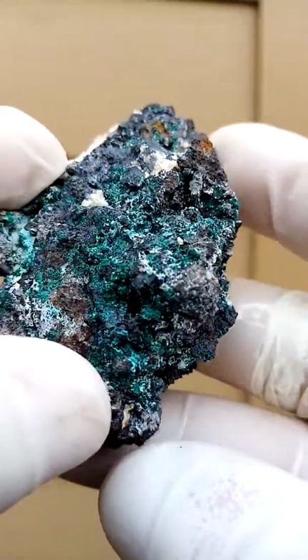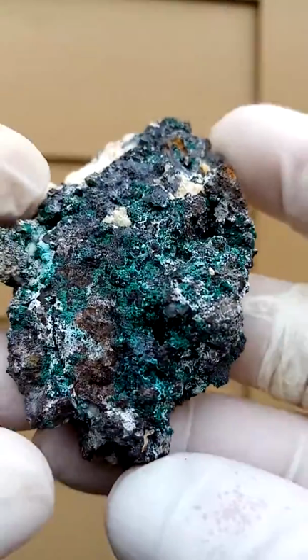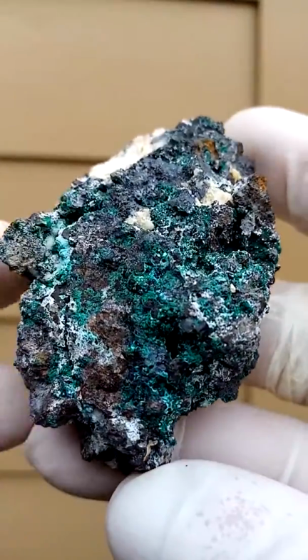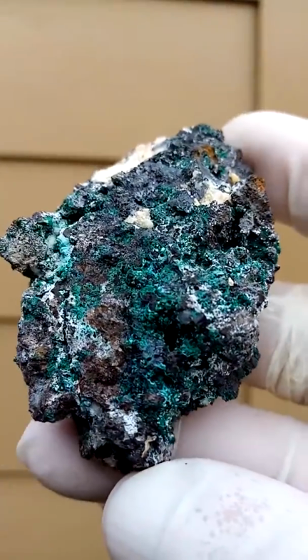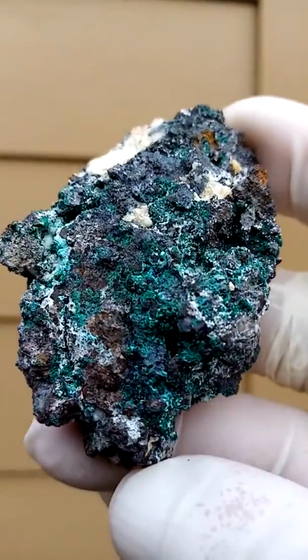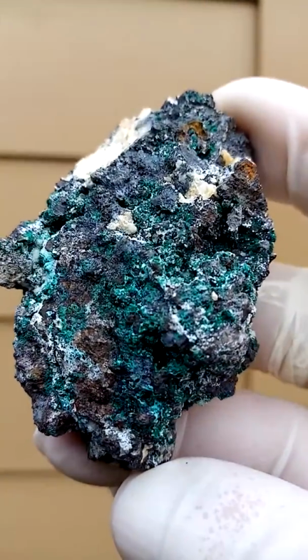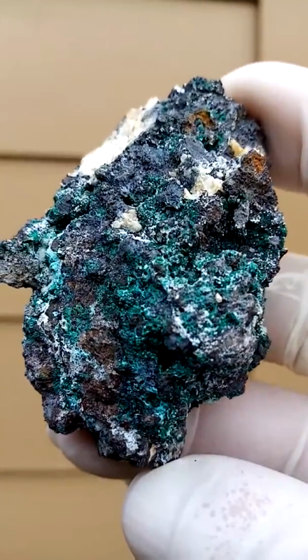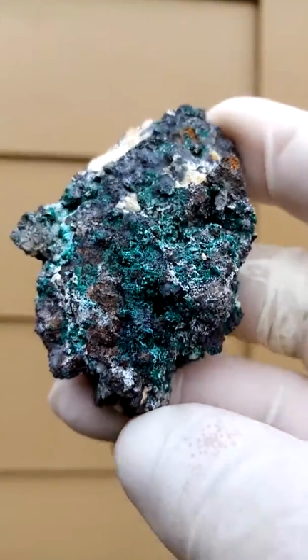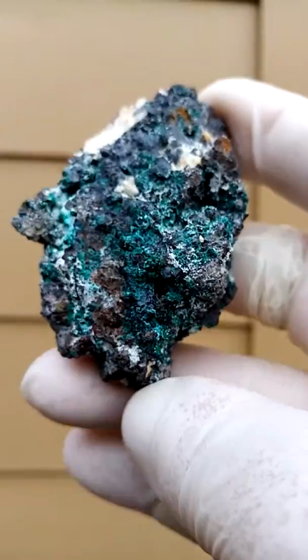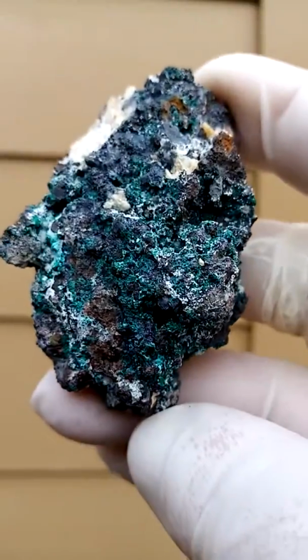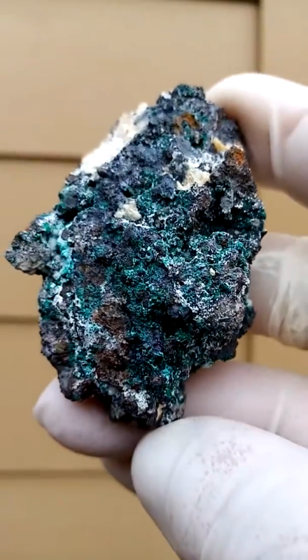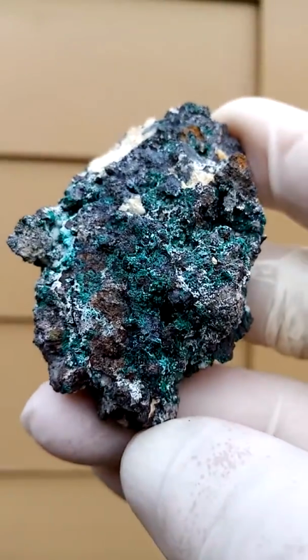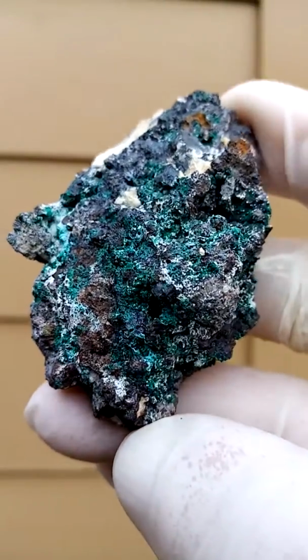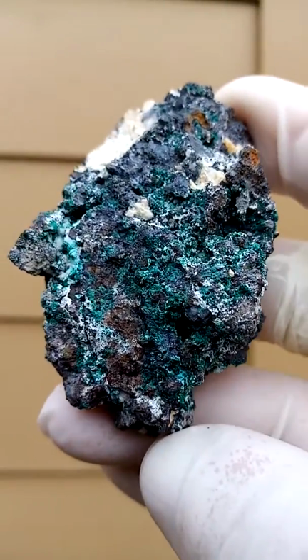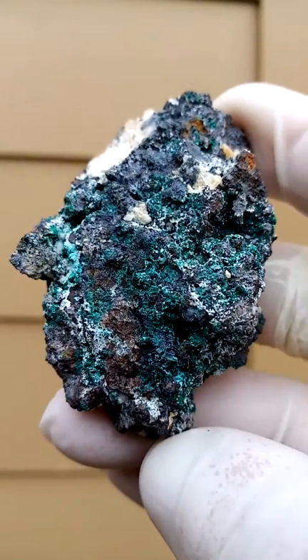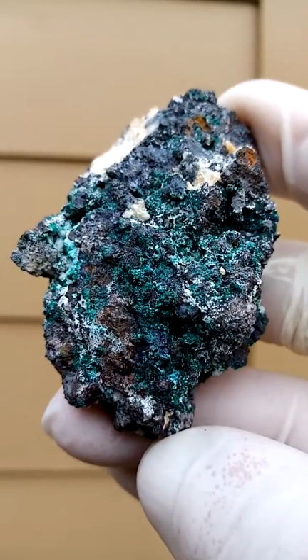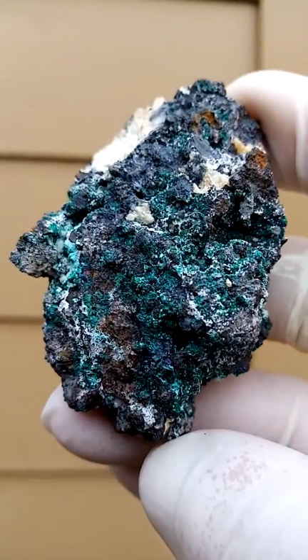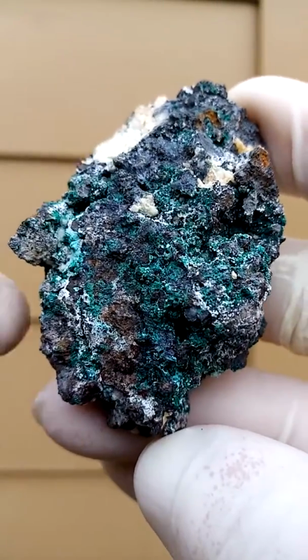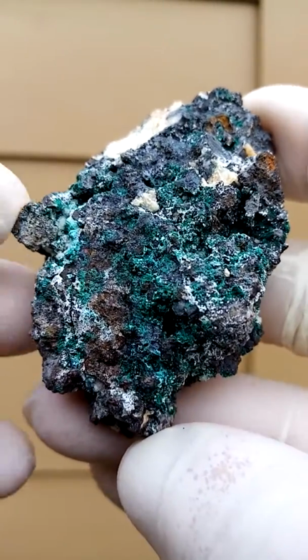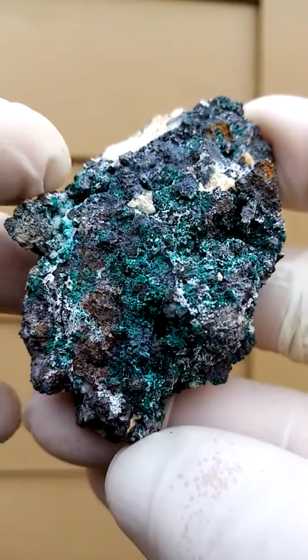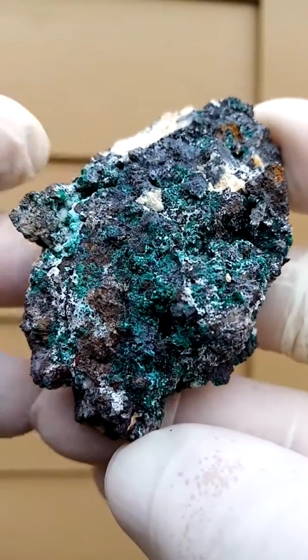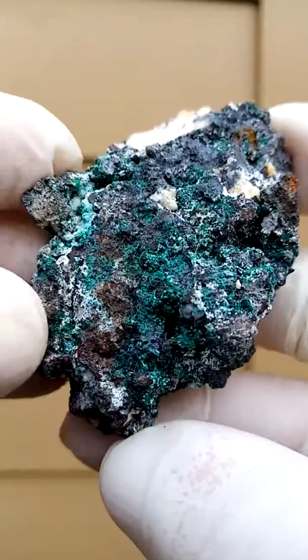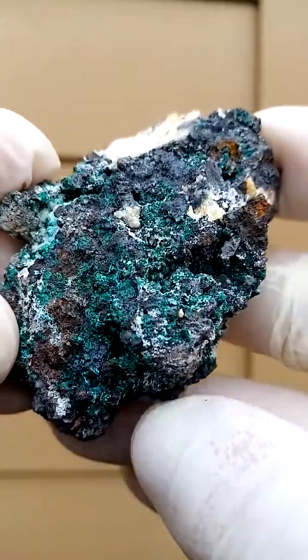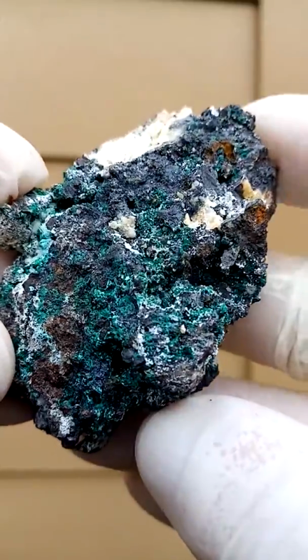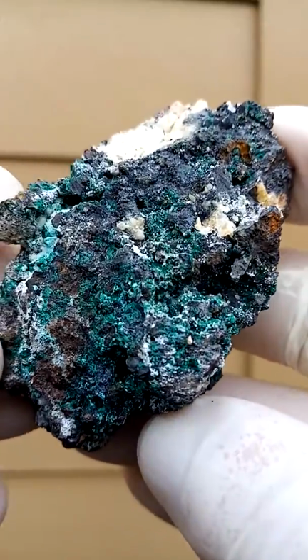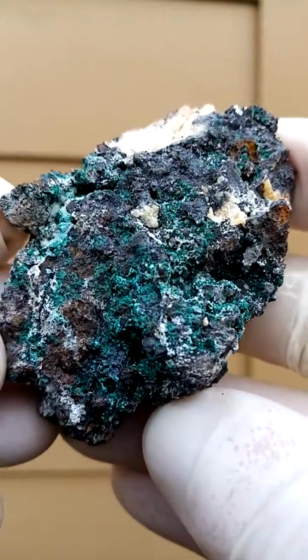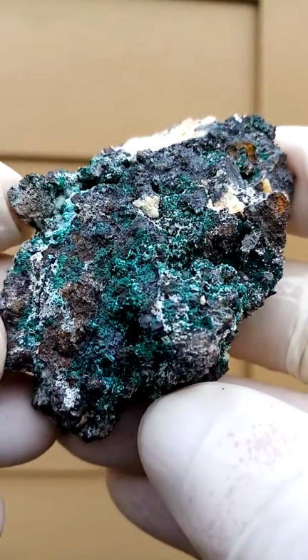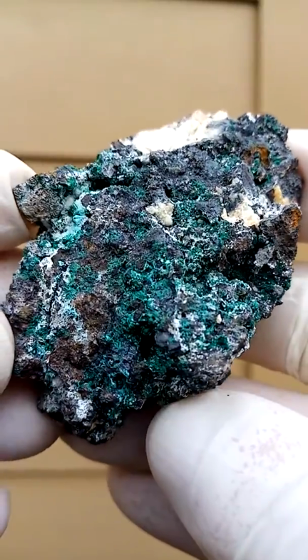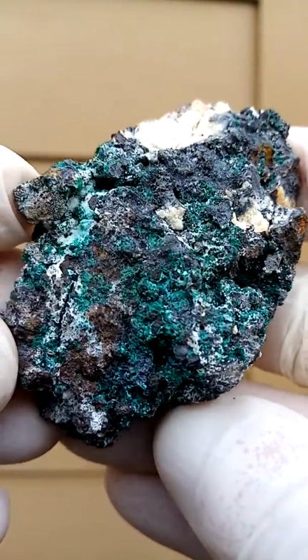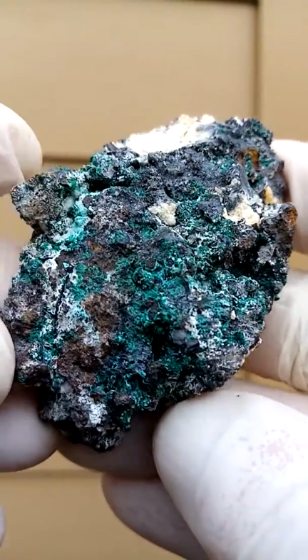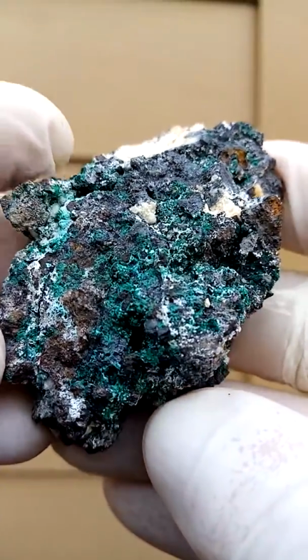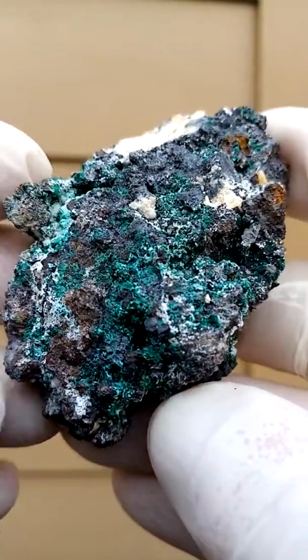I'm going to move it a bit so you get a better indication of the actual crystals on there. And there's a metallic crystal on top — or is it metallic? Is it a calcite? Have a look at the reflection on top there.